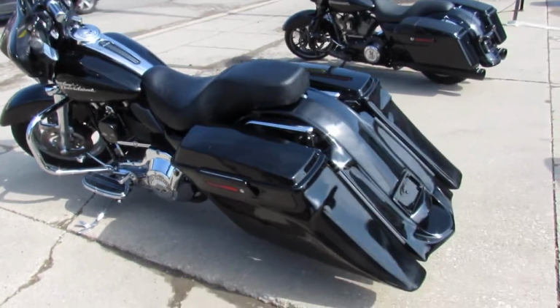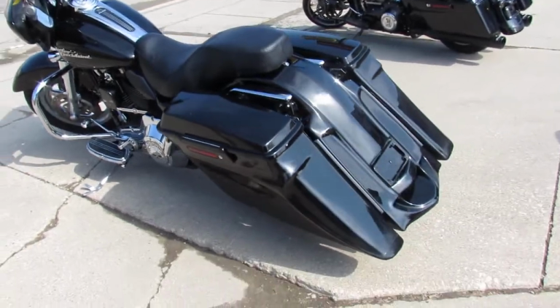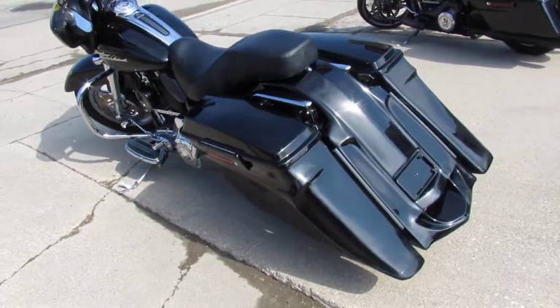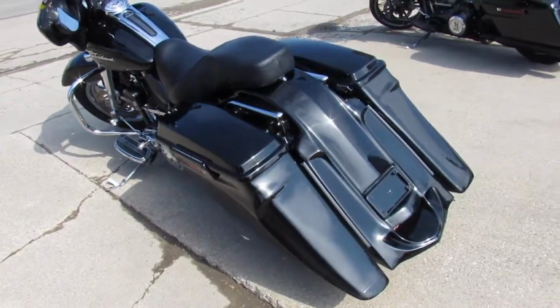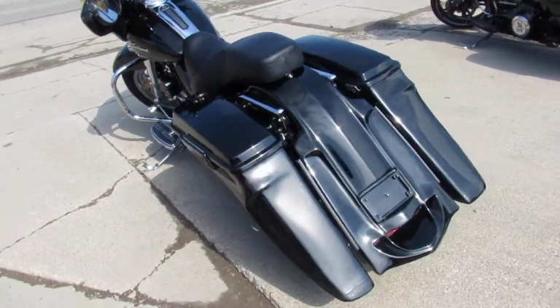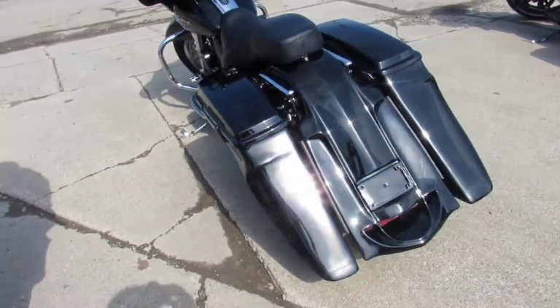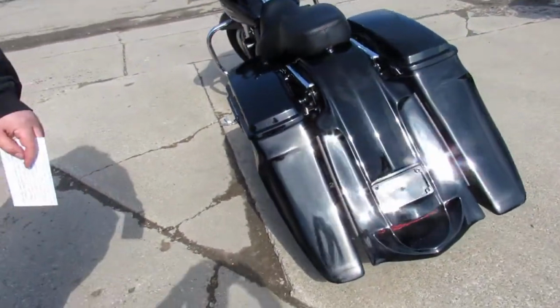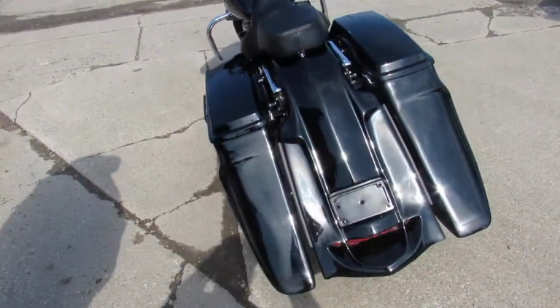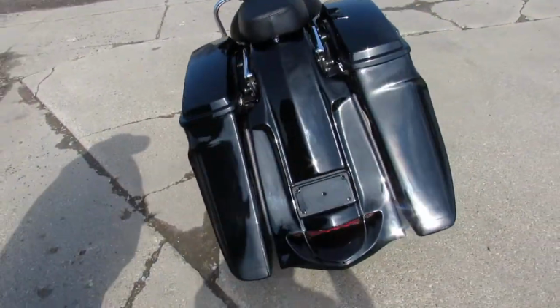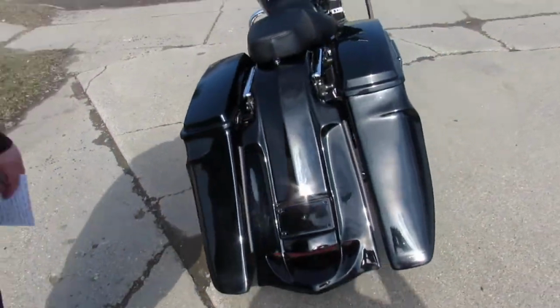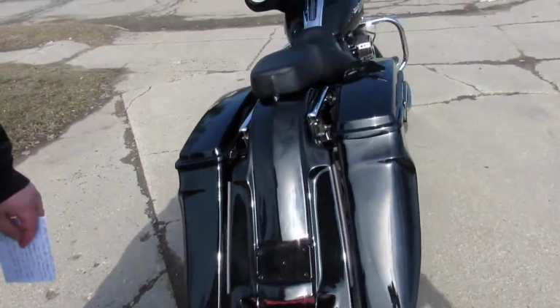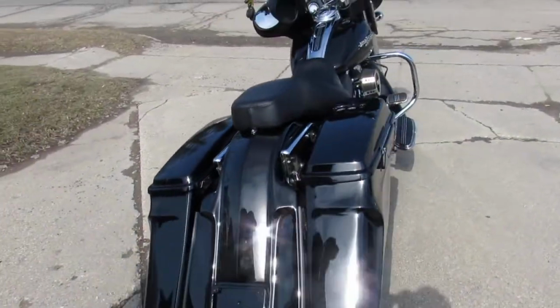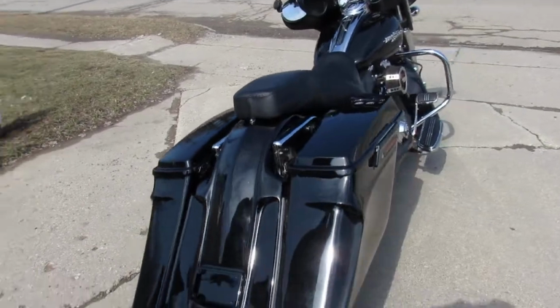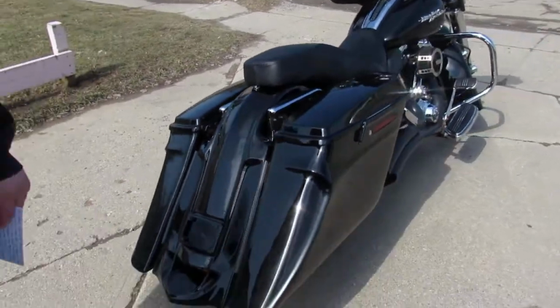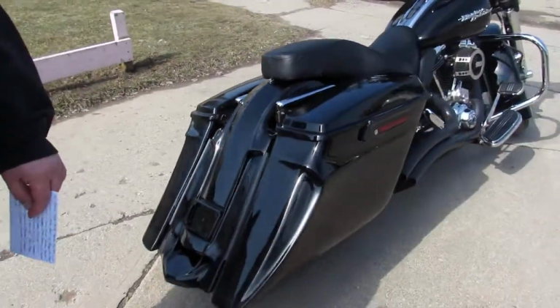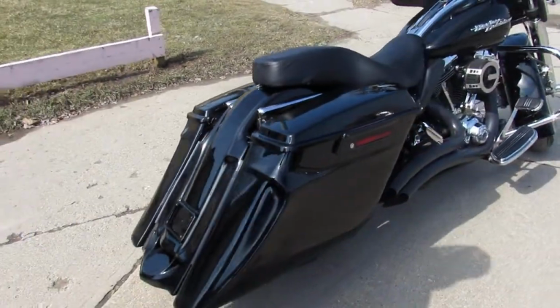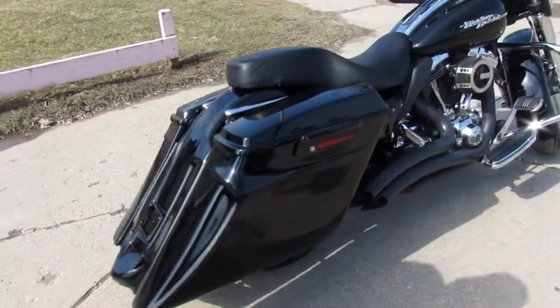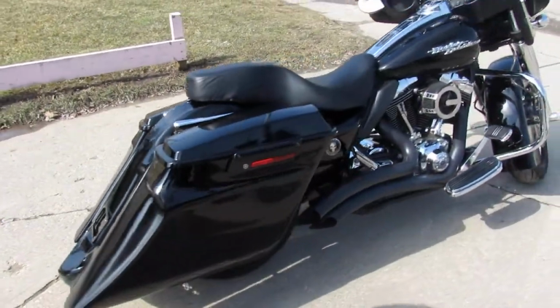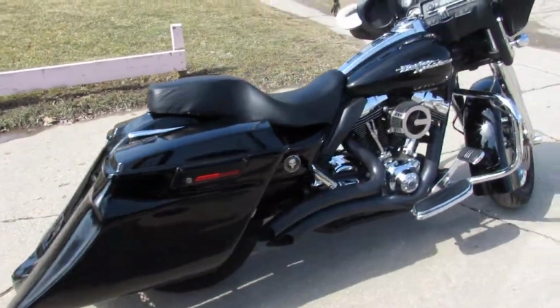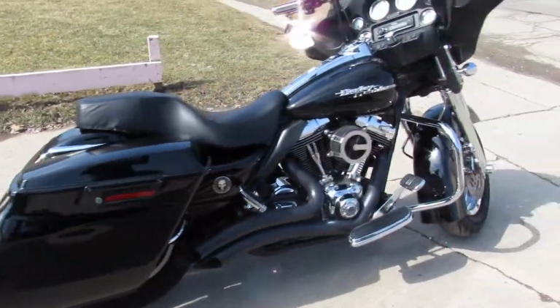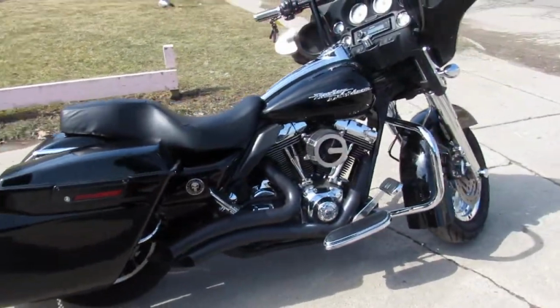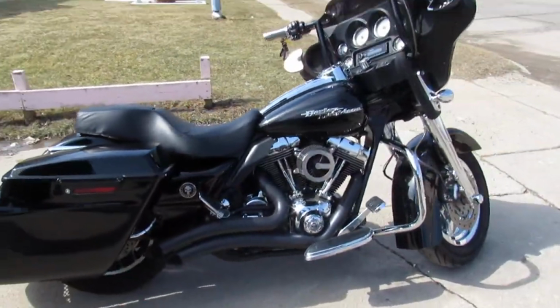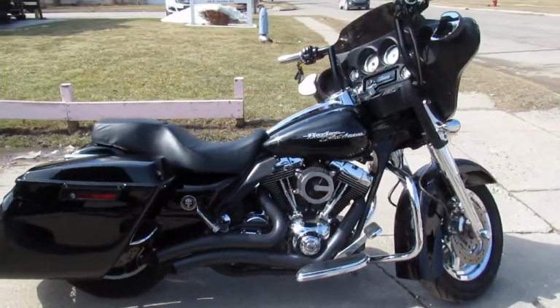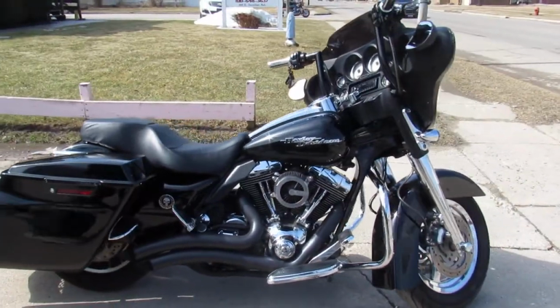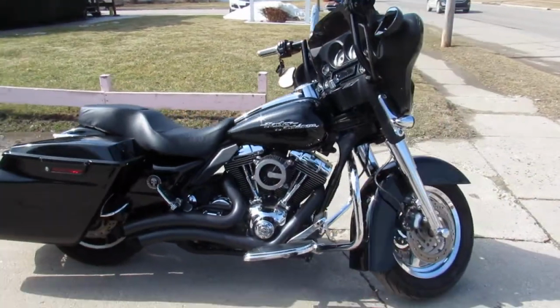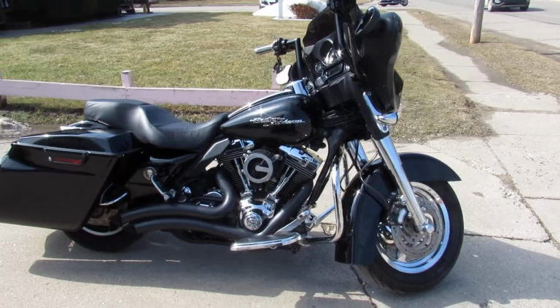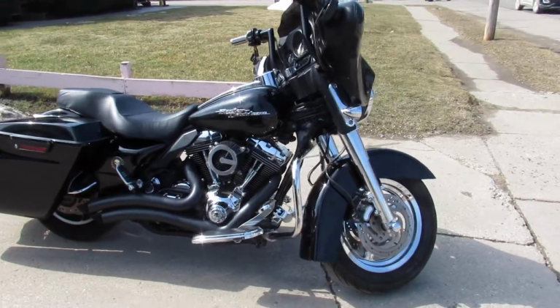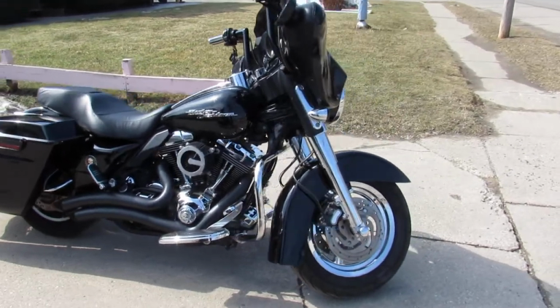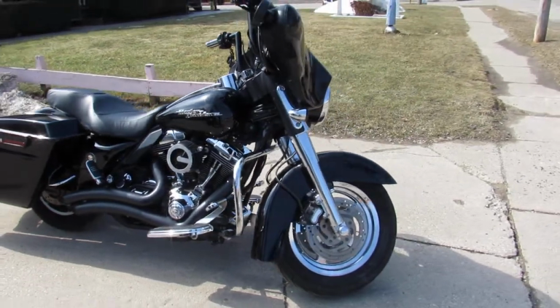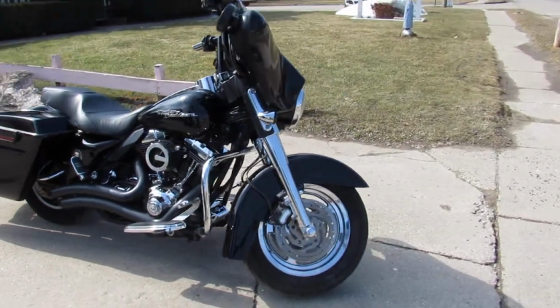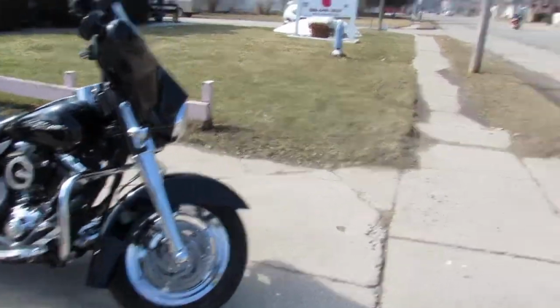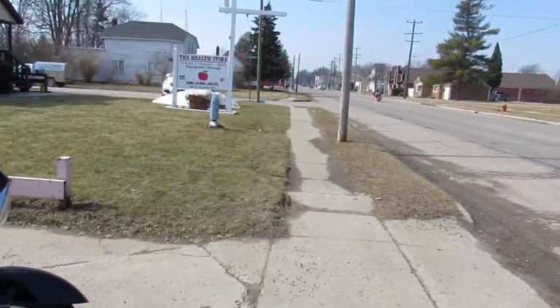Hey guys, ApprovalPowerSports.com here doing some videos on some Harleys. We just got into the showroom, it's beautiful out here today, 60 degrees, it is riding season. Over 350 pre-owned Harleys — there goes a guy right now, just leaving with a bike.